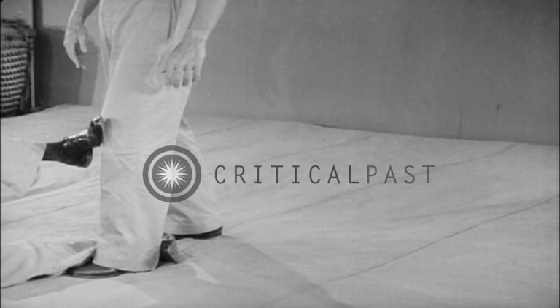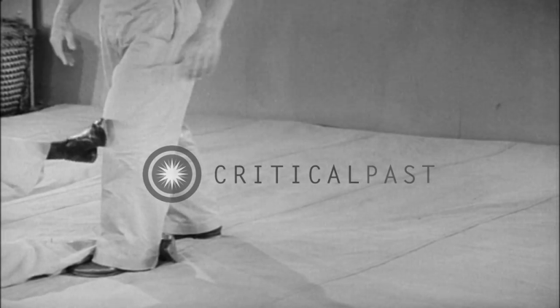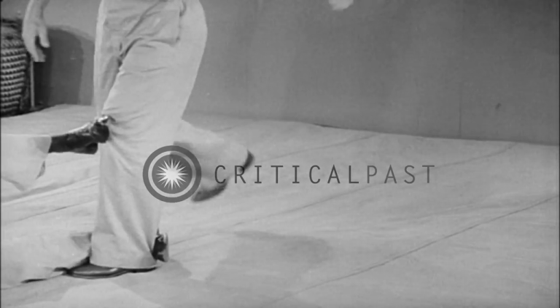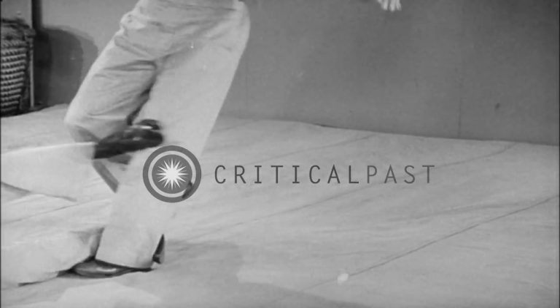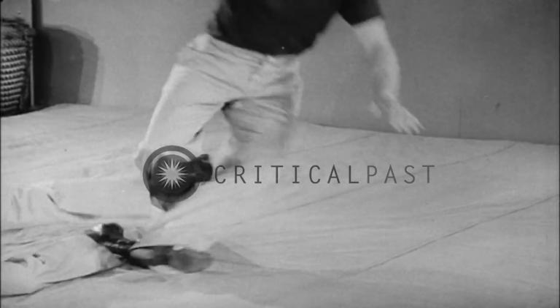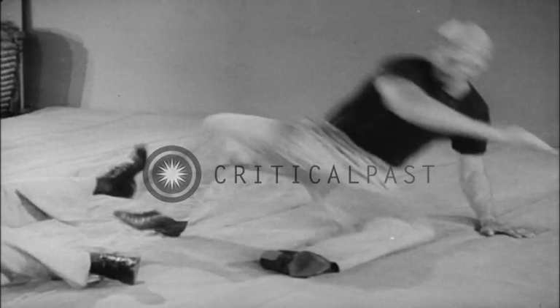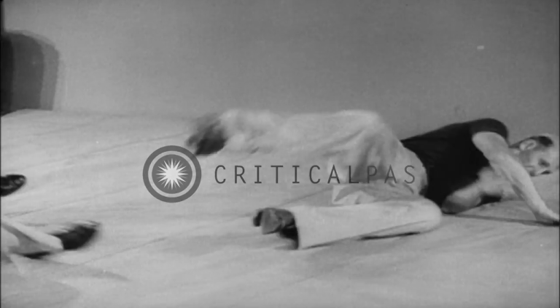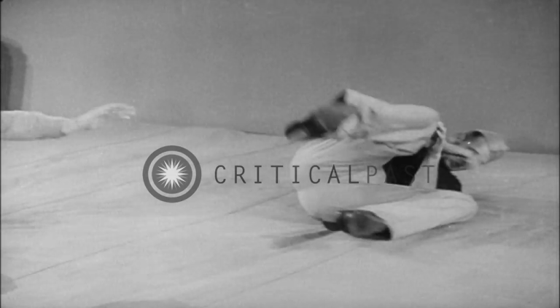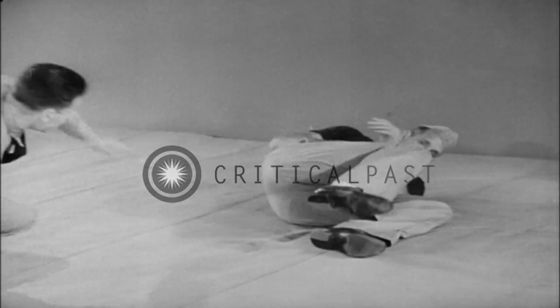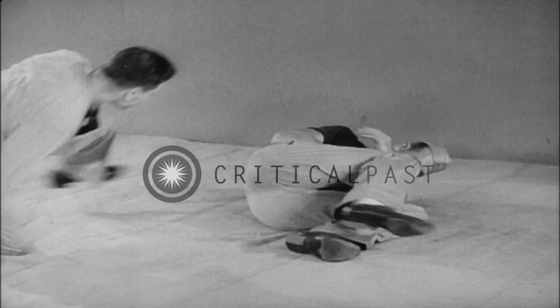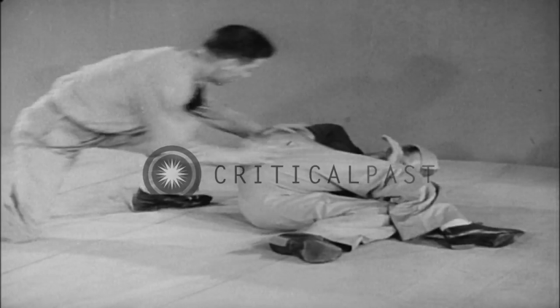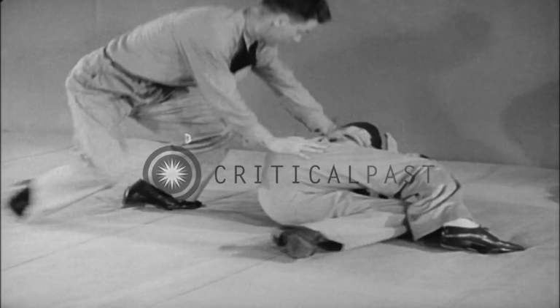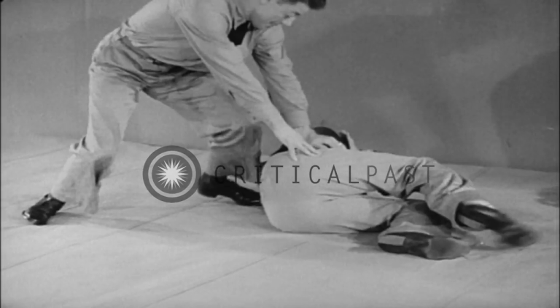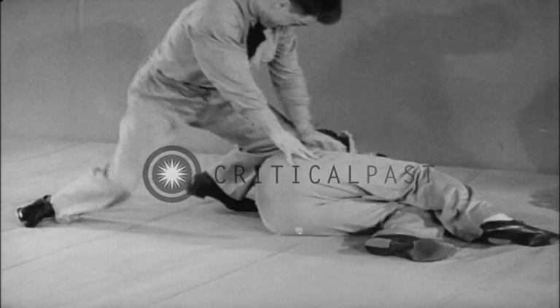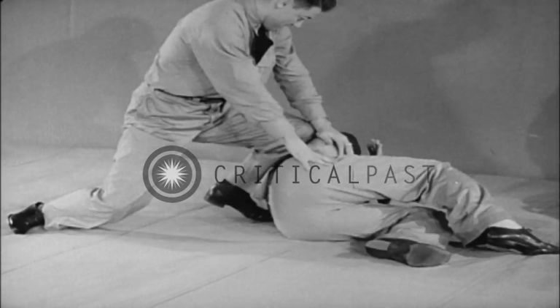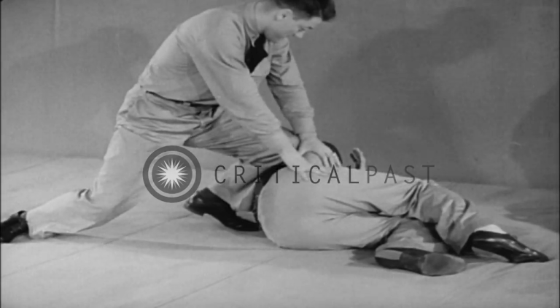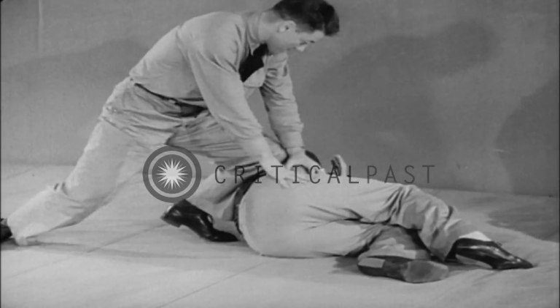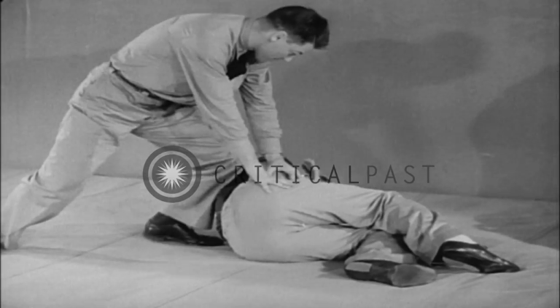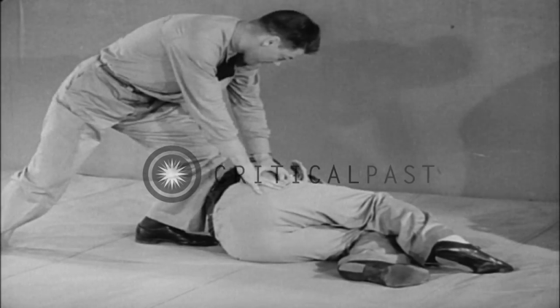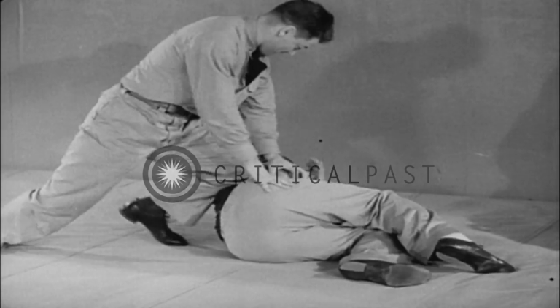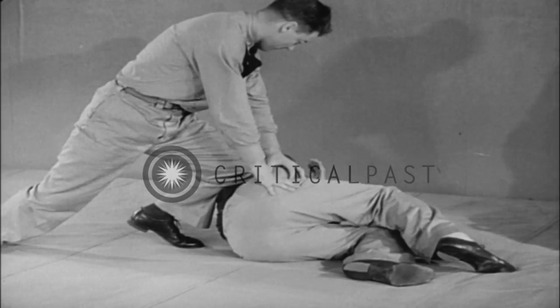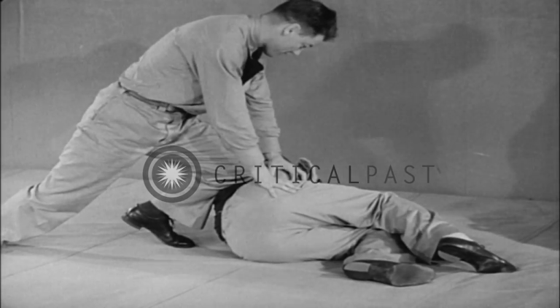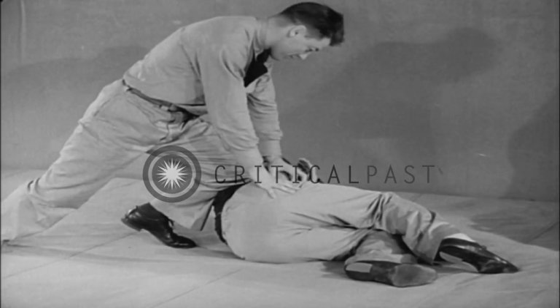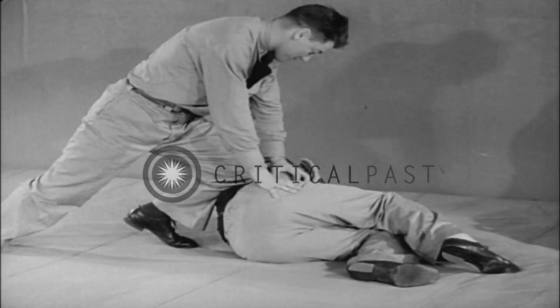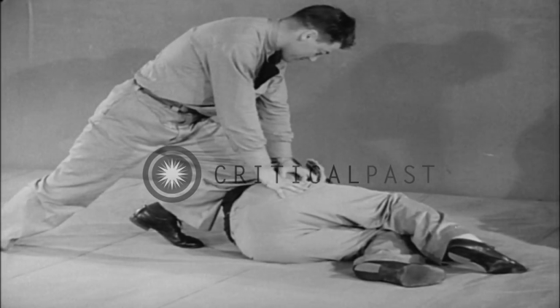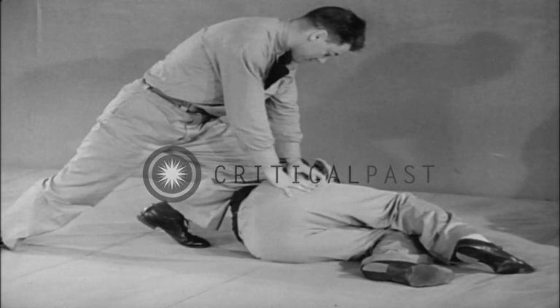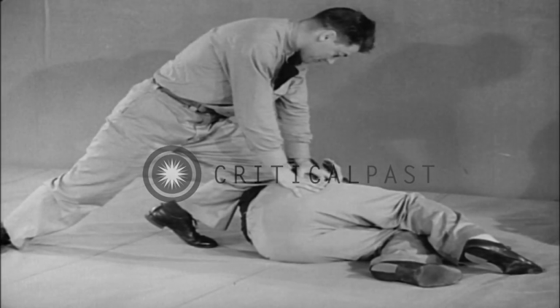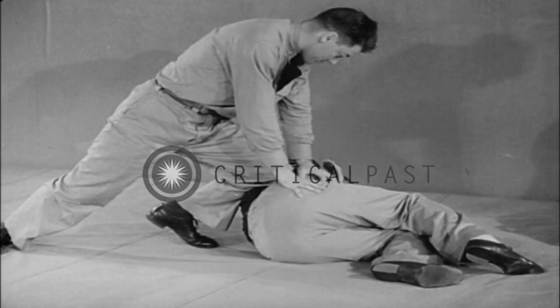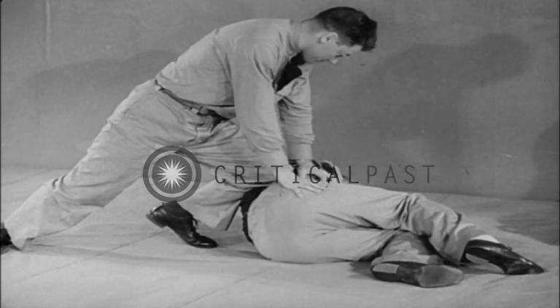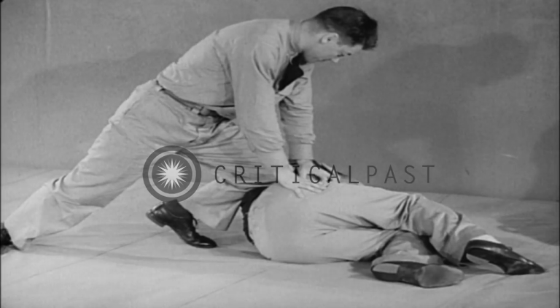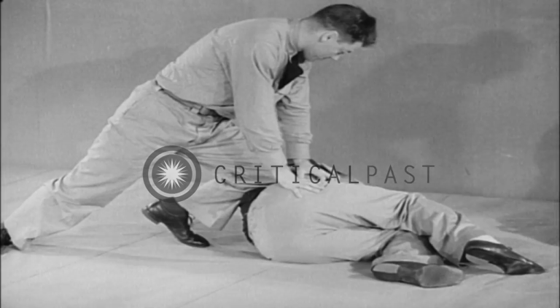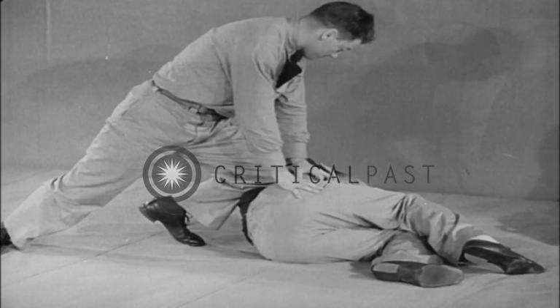Otherwise, throw him by carrying through. When advancing to conclude the attack, use the knees to prevent him from rolling over and grabbing you.